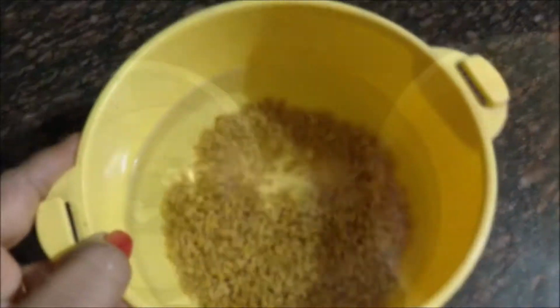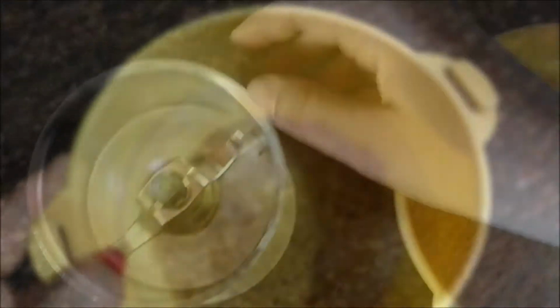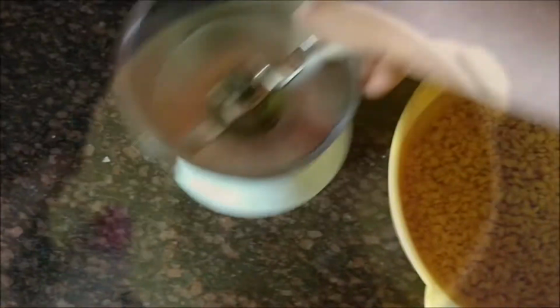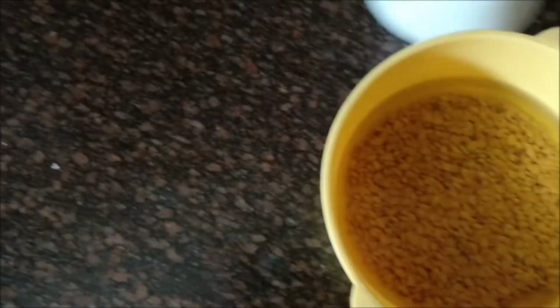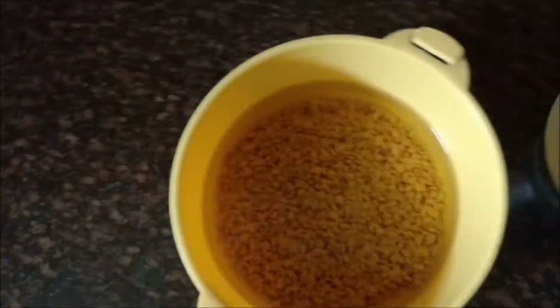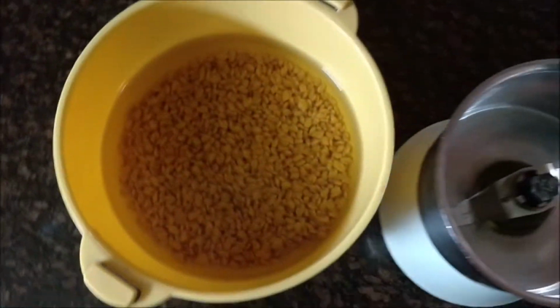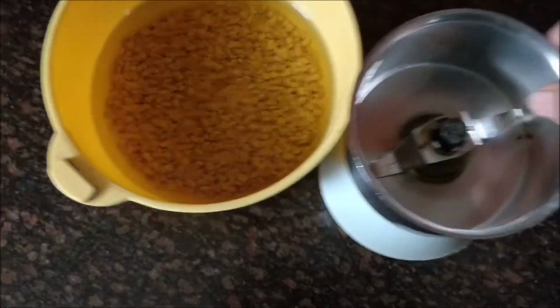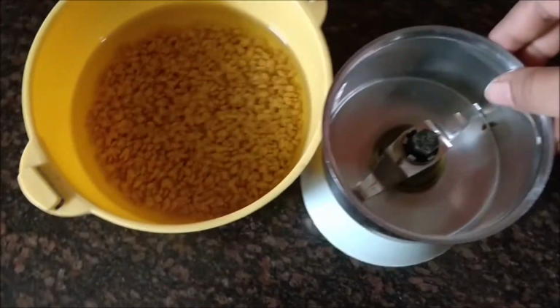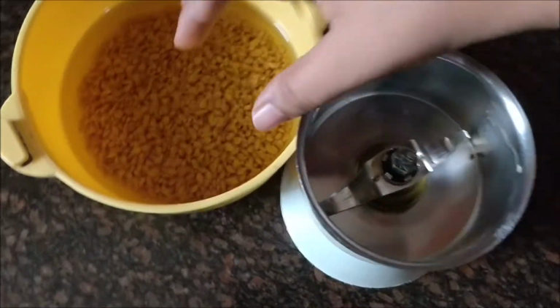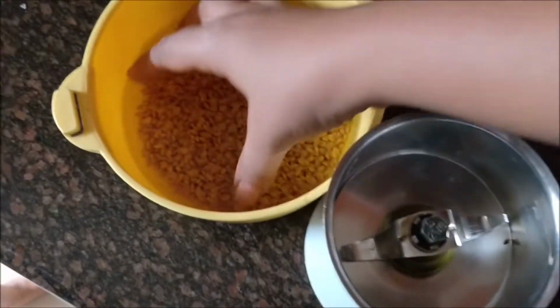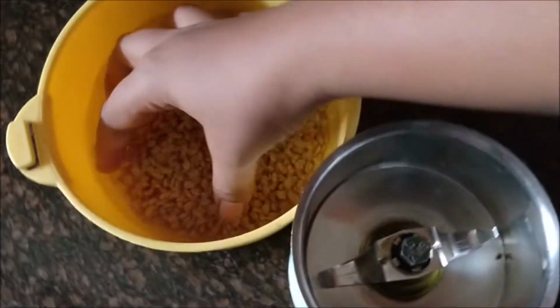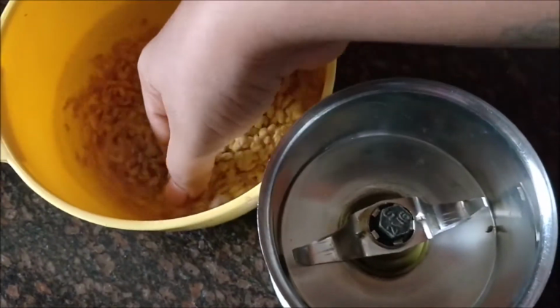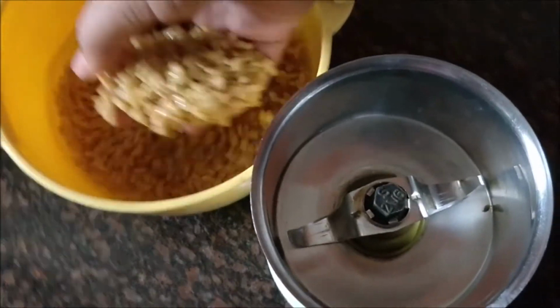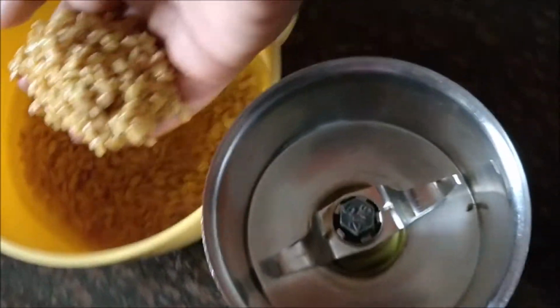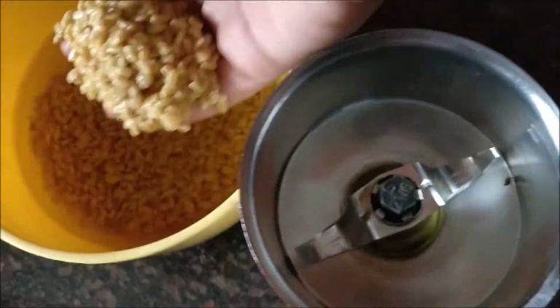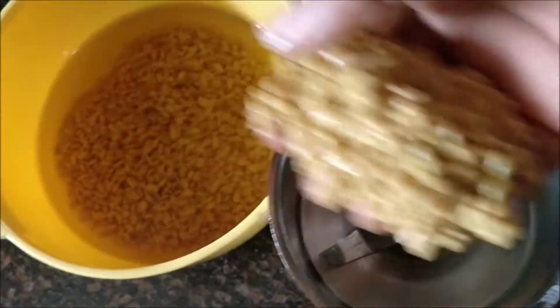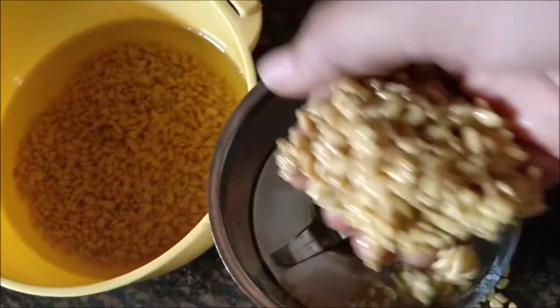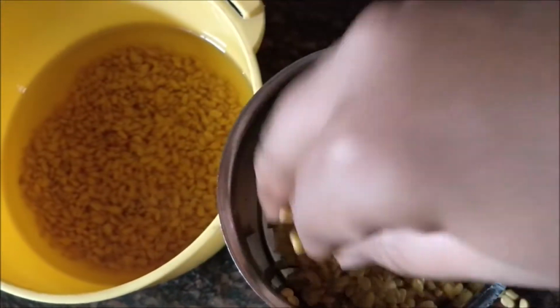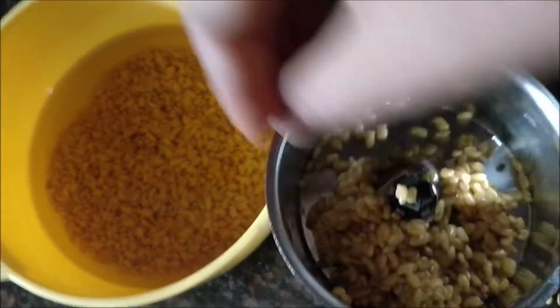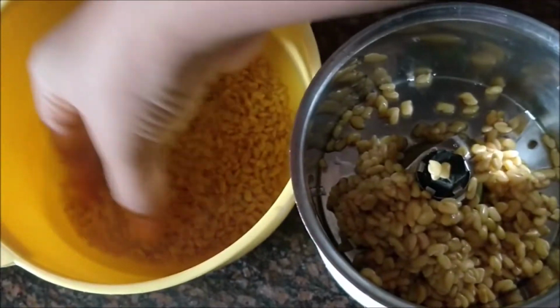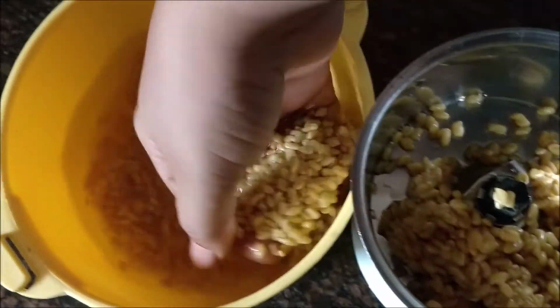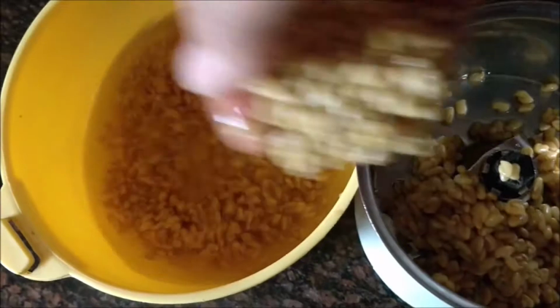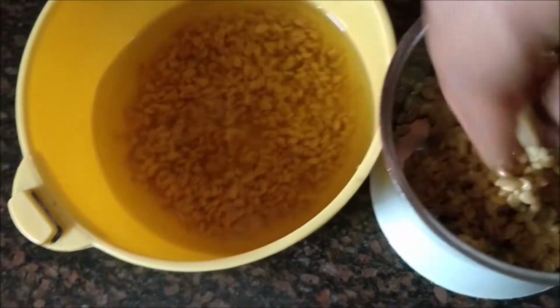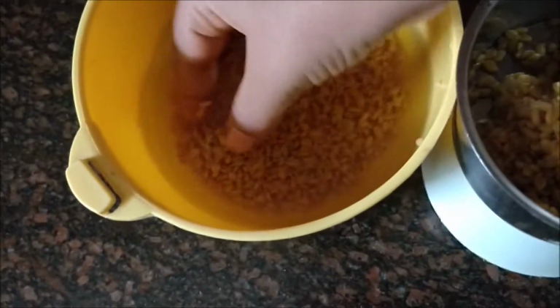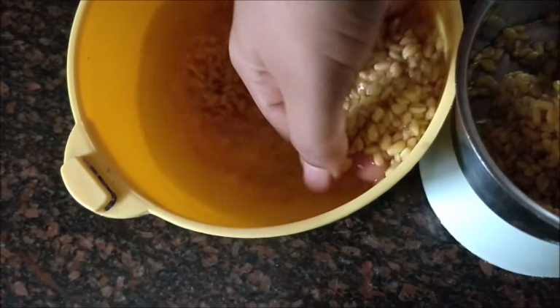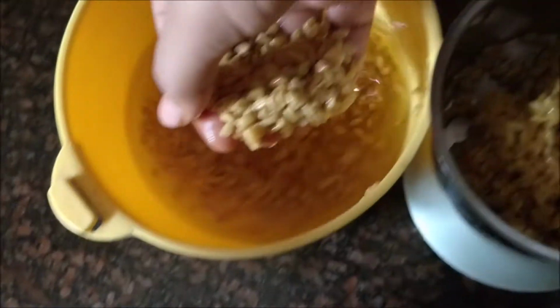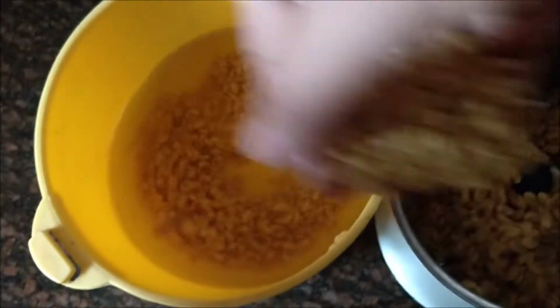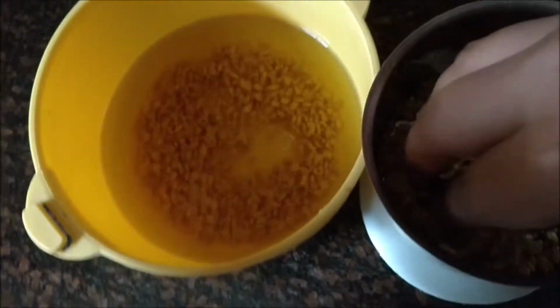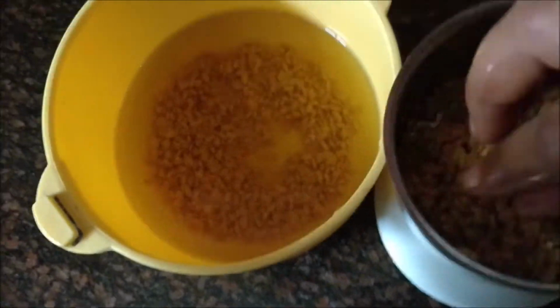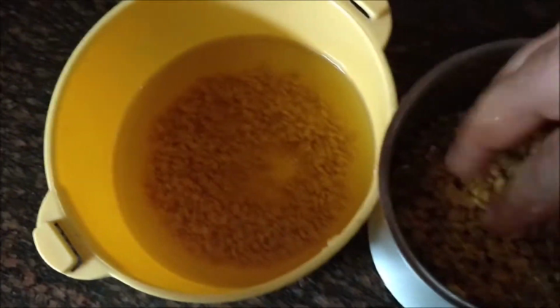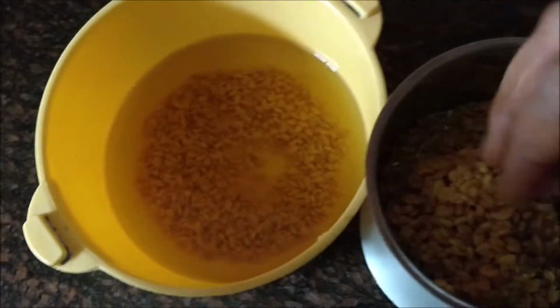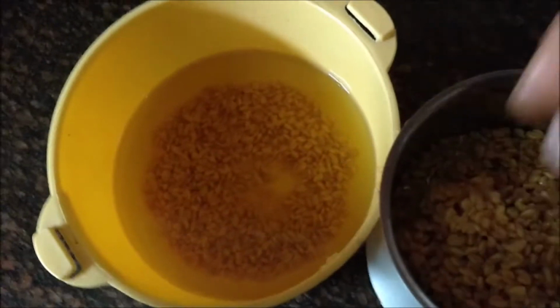Do not add too much water while blending, otherwise it will be too watery. Make it a thick paste. If you want, you can add coconut oil instead of water, but here I'm adding water.